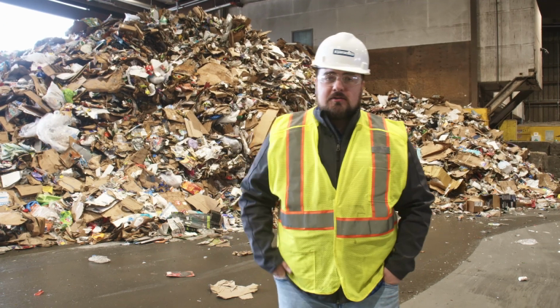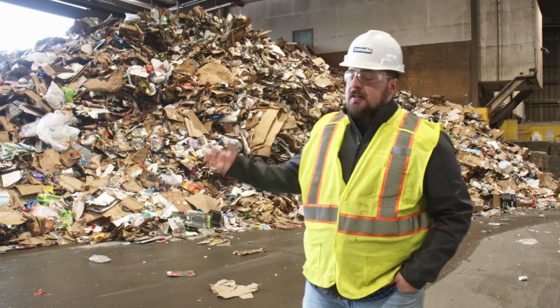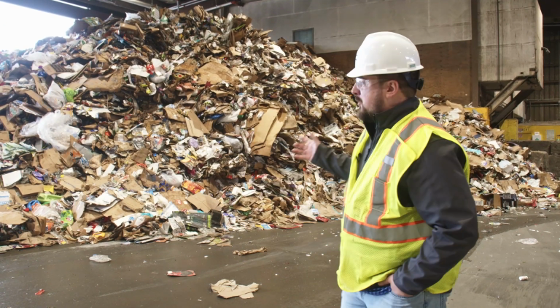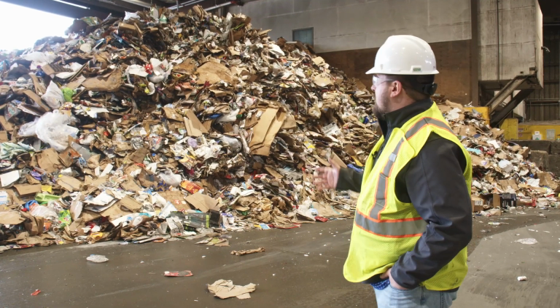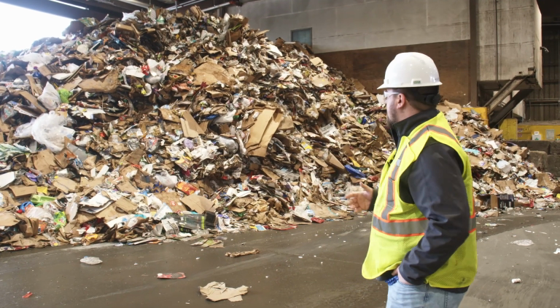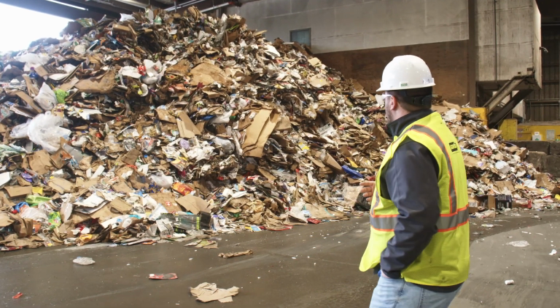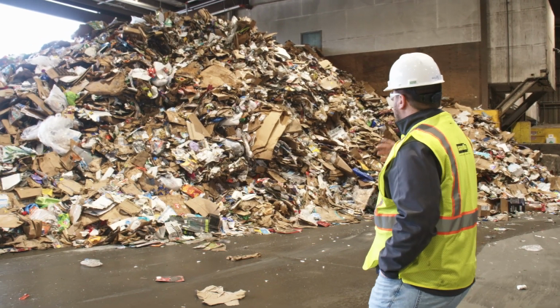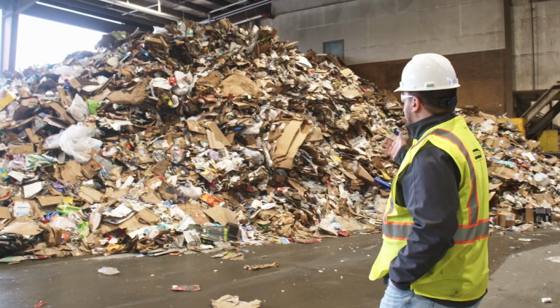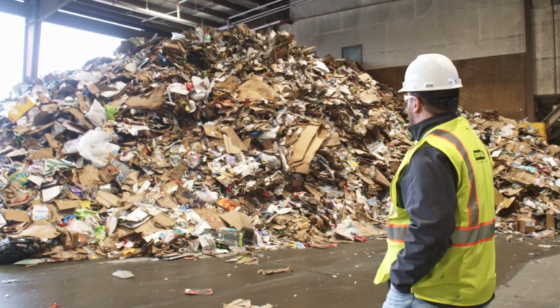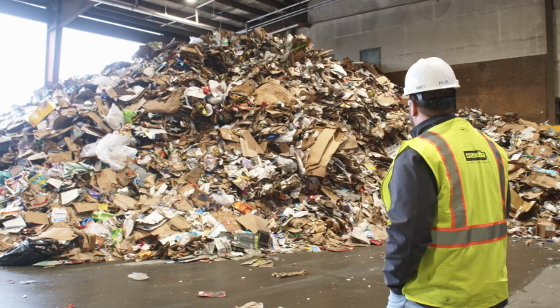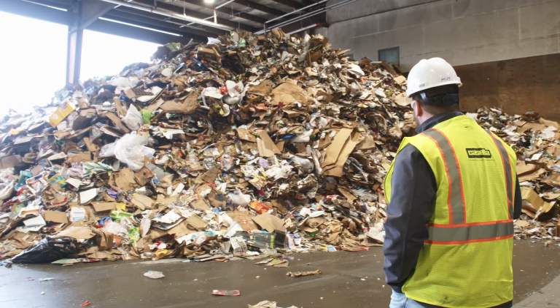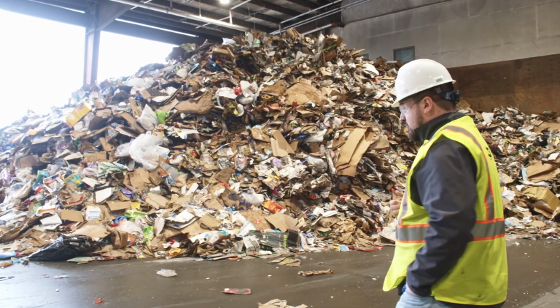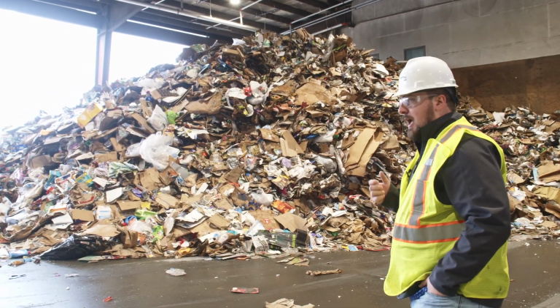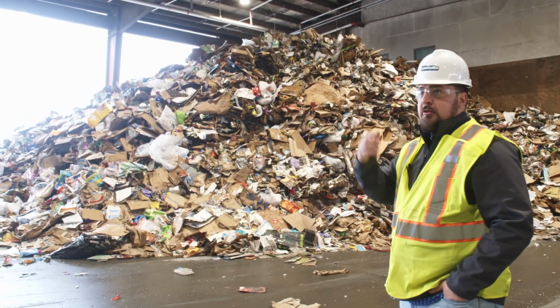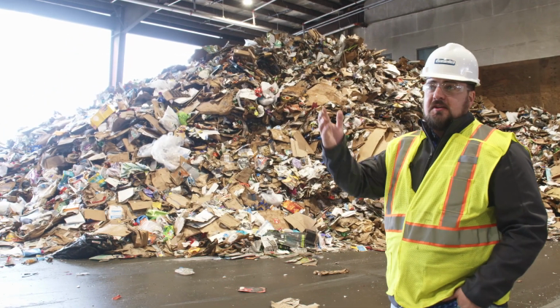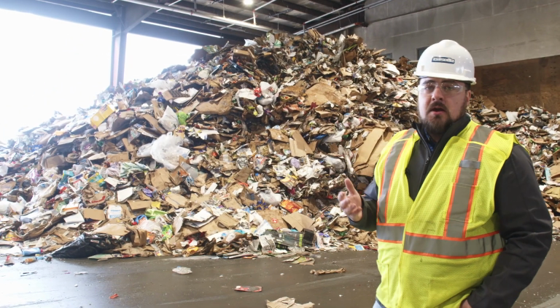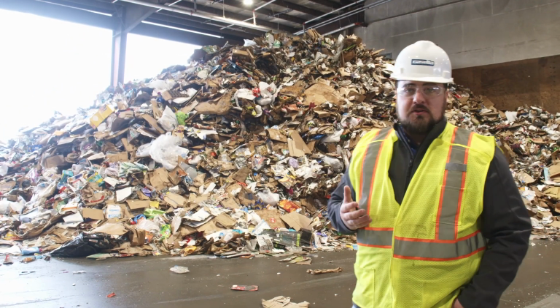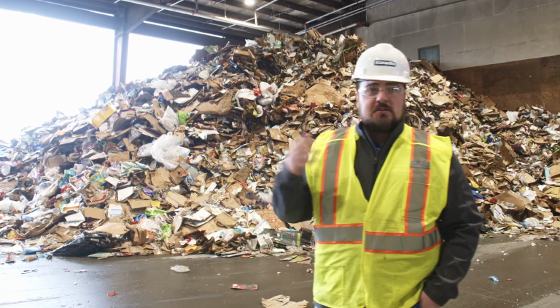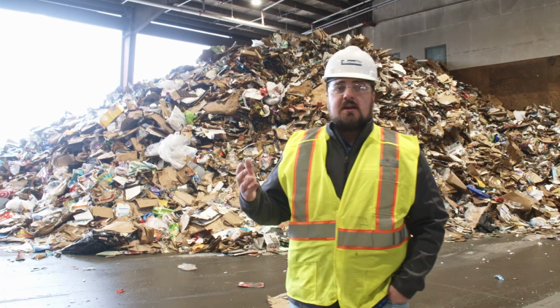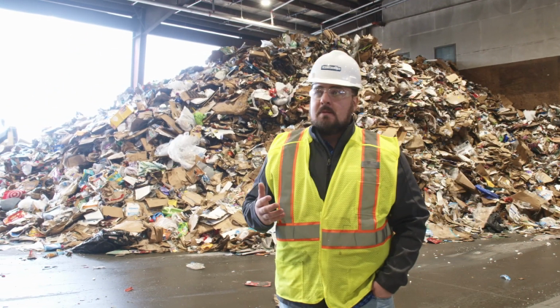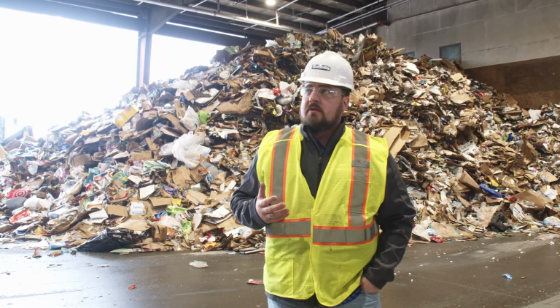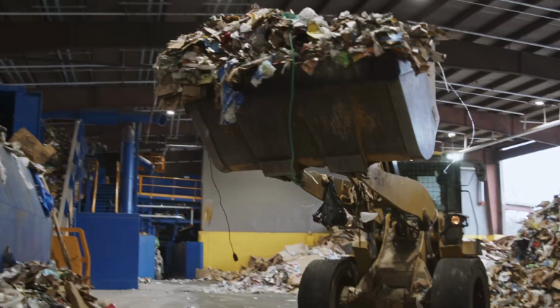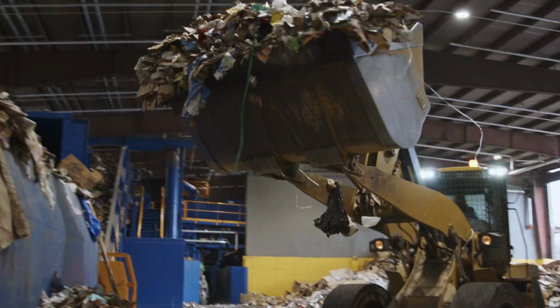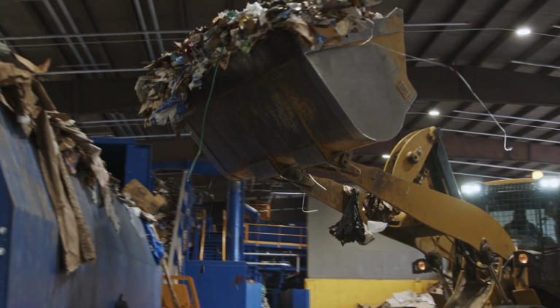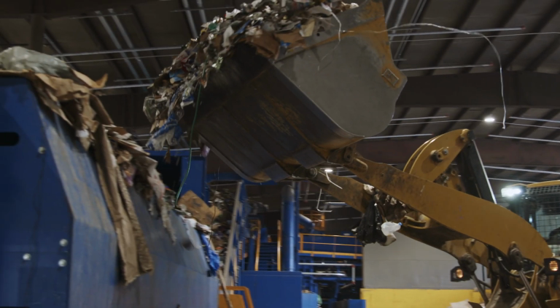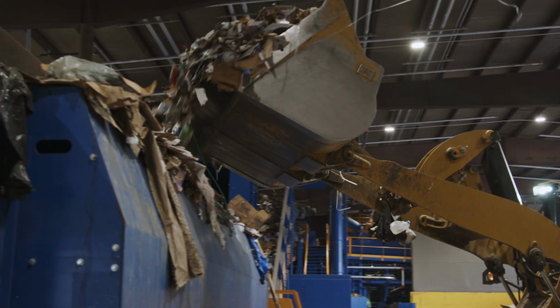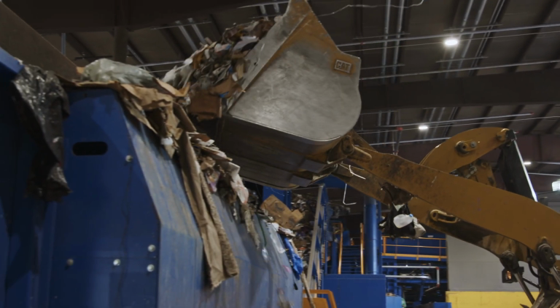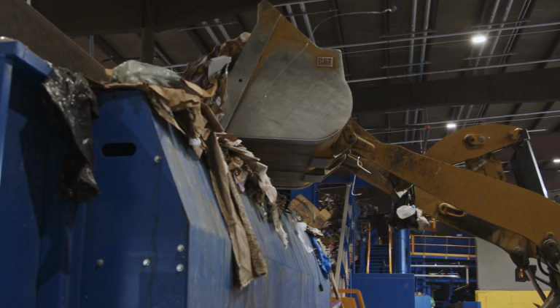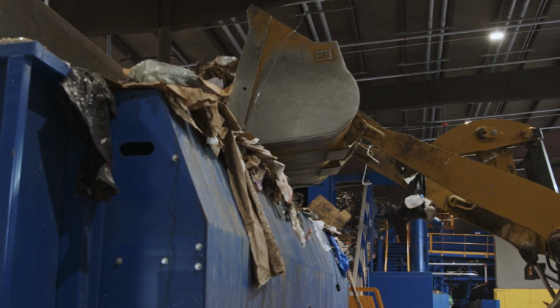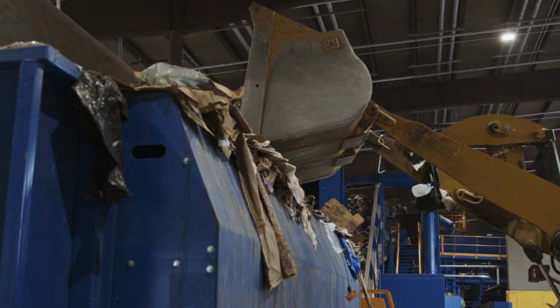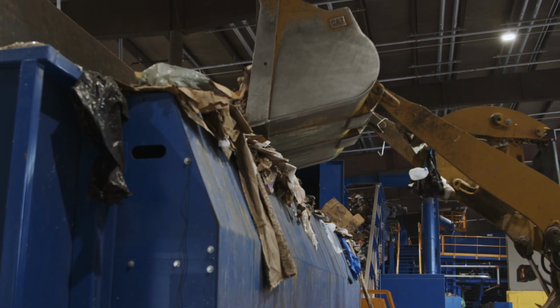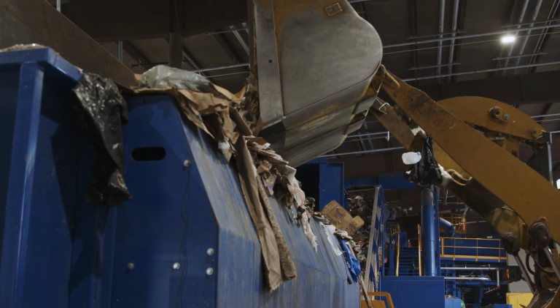Take a look at the single stream pile behind me. See how everything is co-mingled together. As we work through the system you'll see the efficiency of the equipment that we've installed recently and how it helps us better sort and separate materials for end markets.